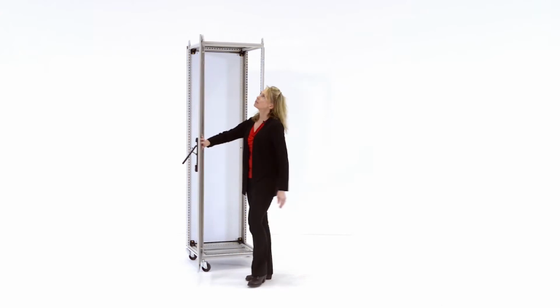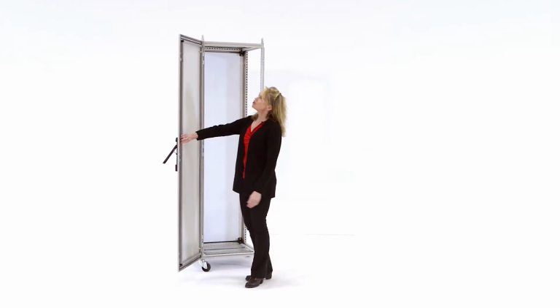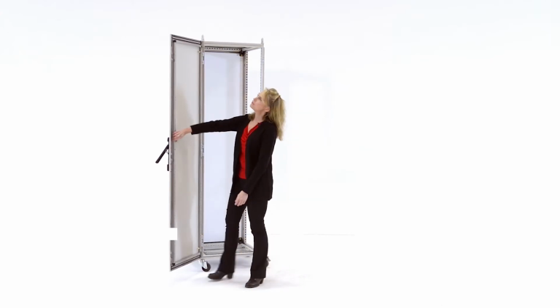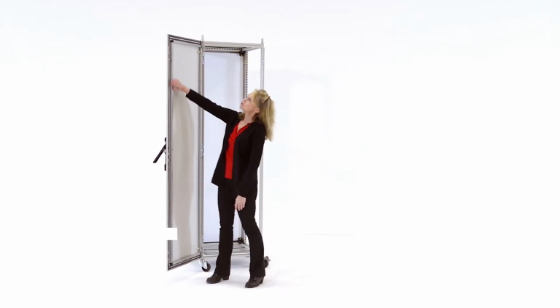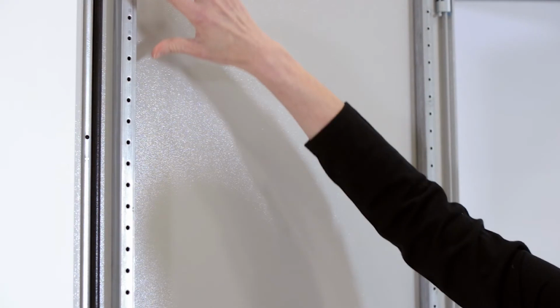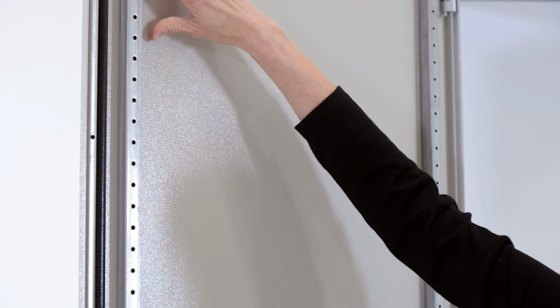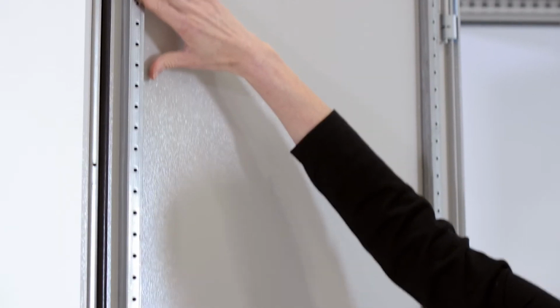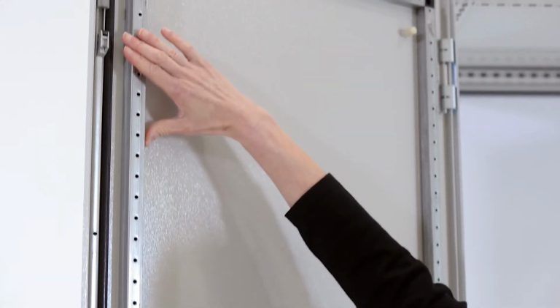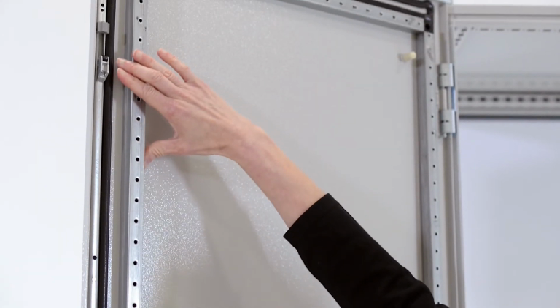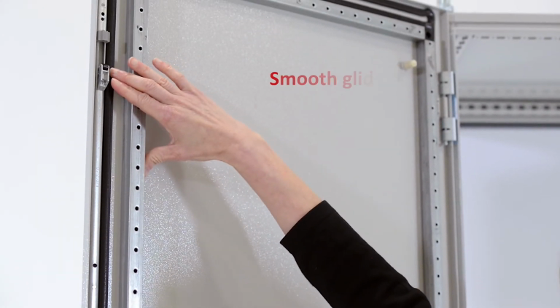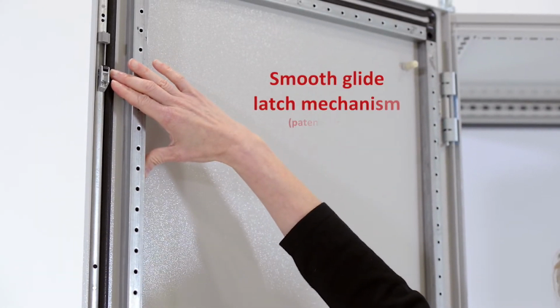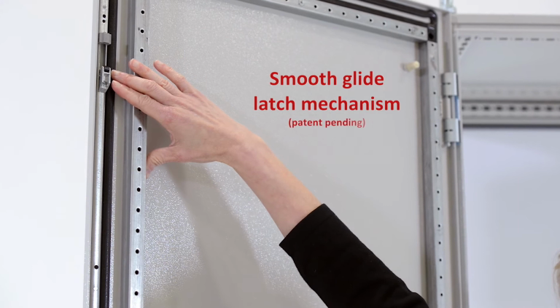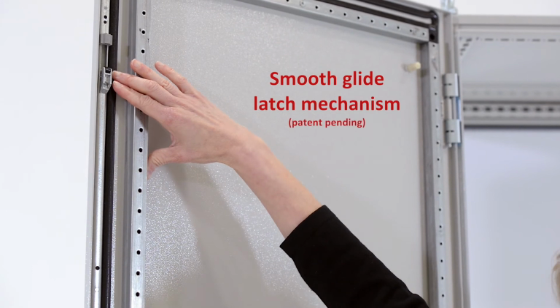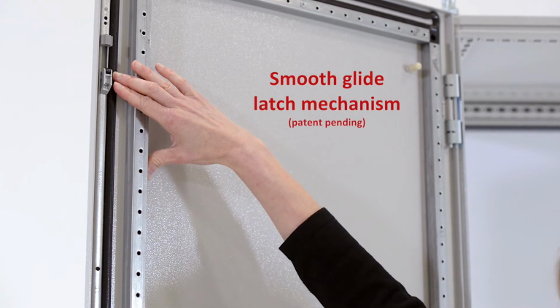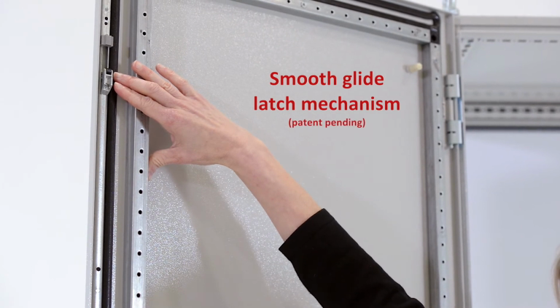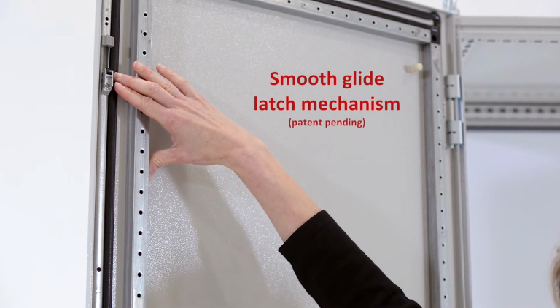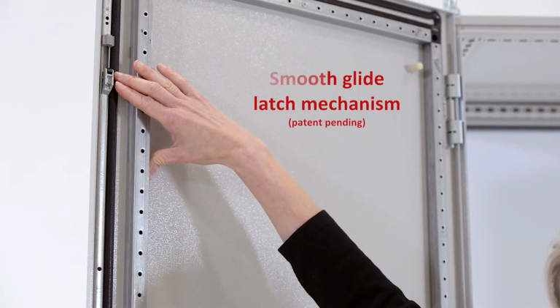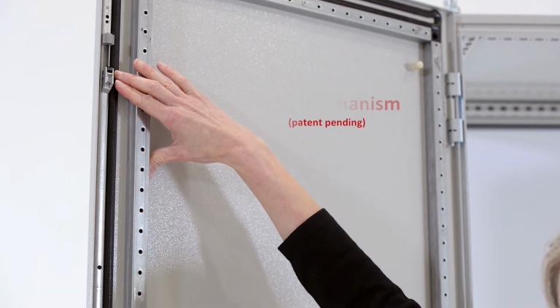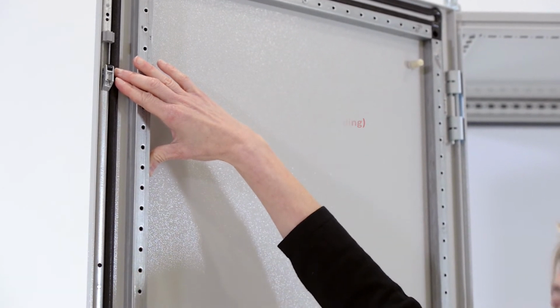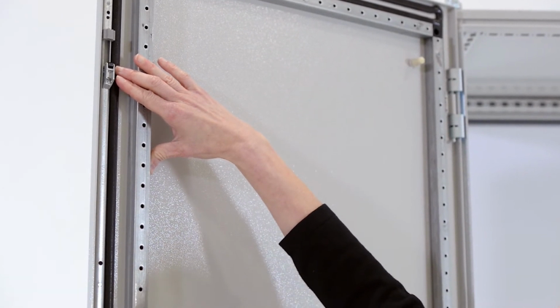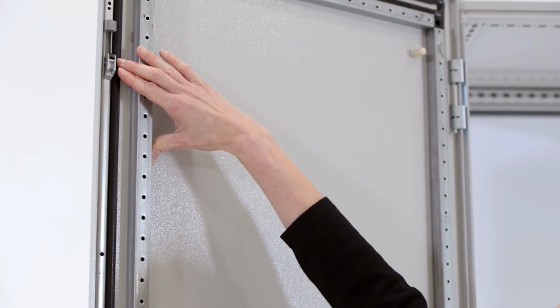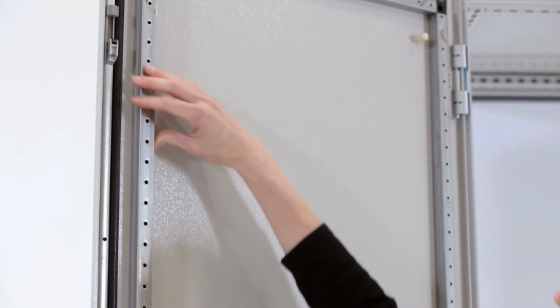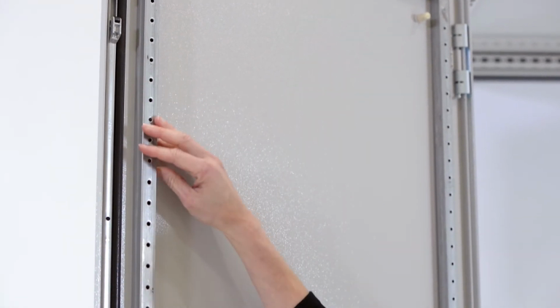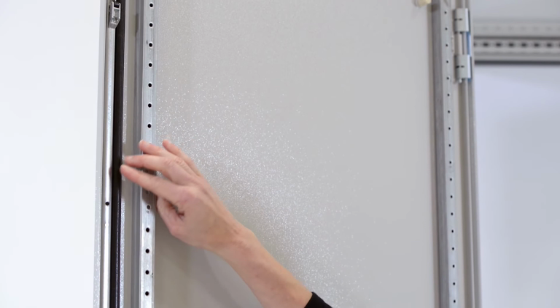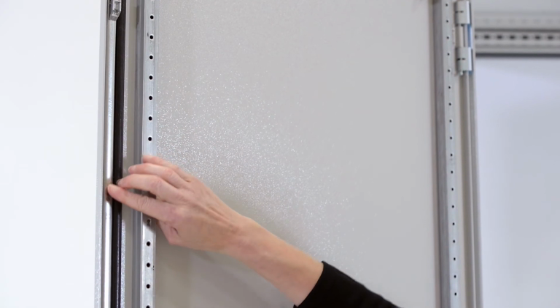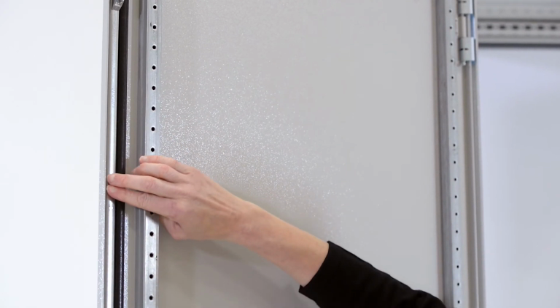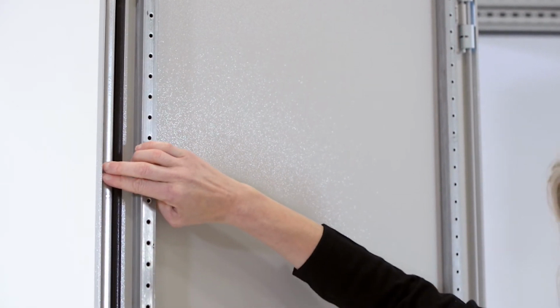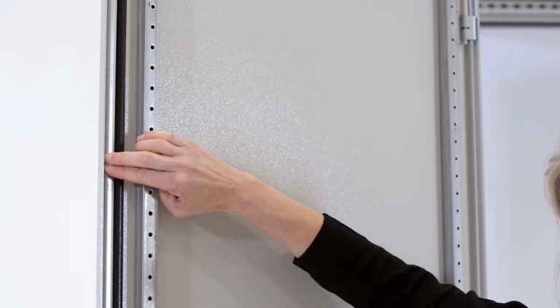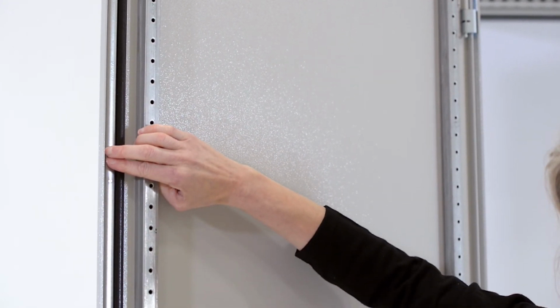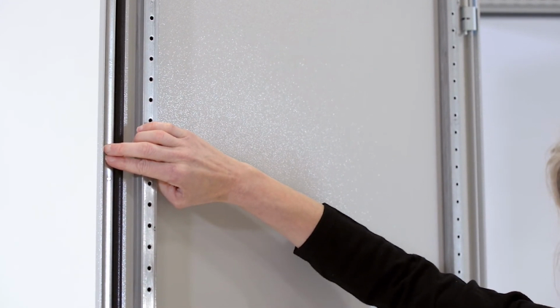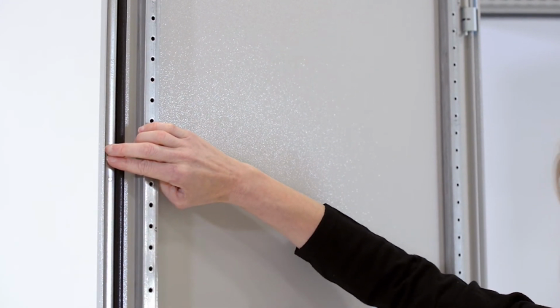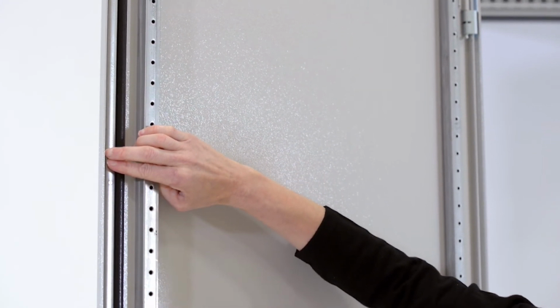Proline G2 features the smooth glide latching system. The smooth glide latching system ensures smooth latching over the lifetime of the enclosure, through a combination of a sturdy double flange latch rod,